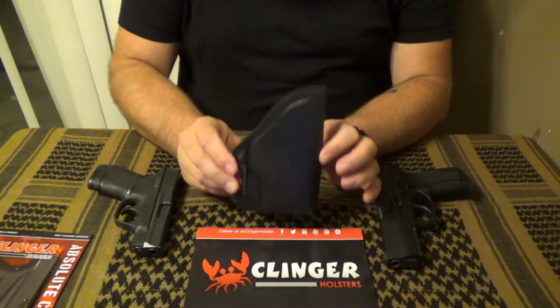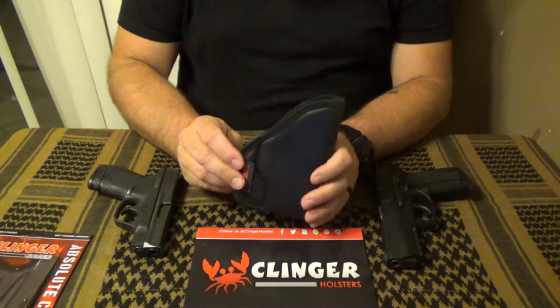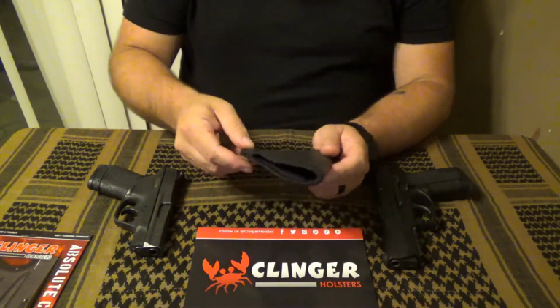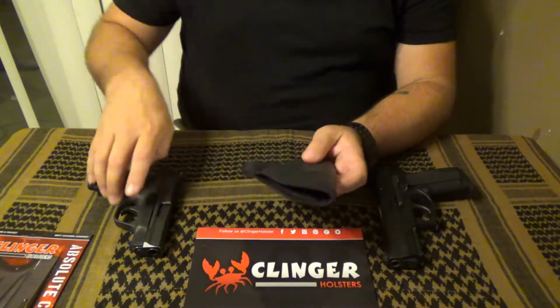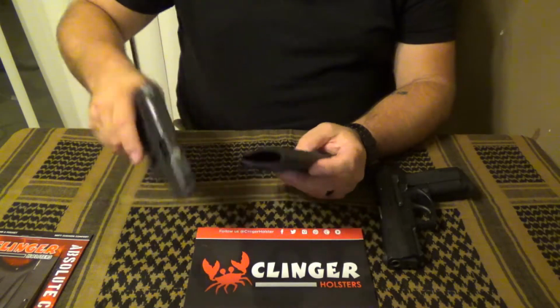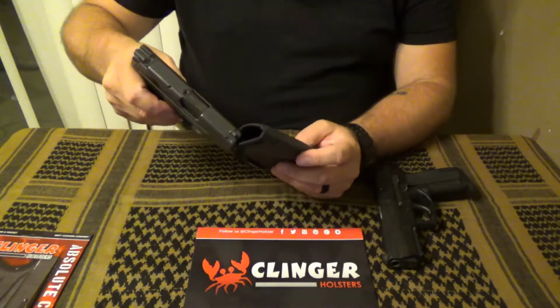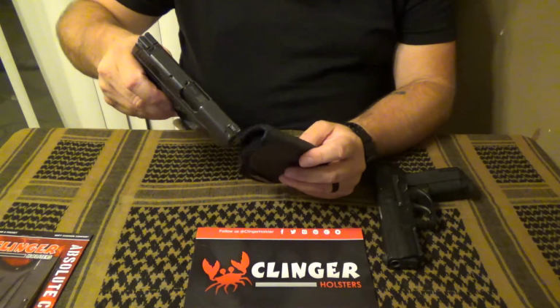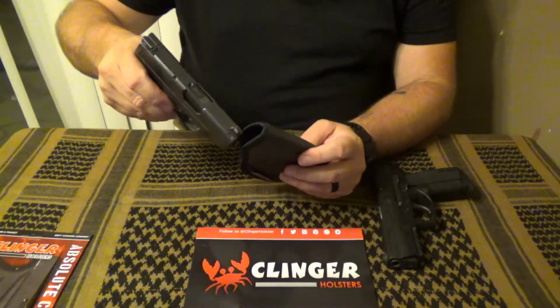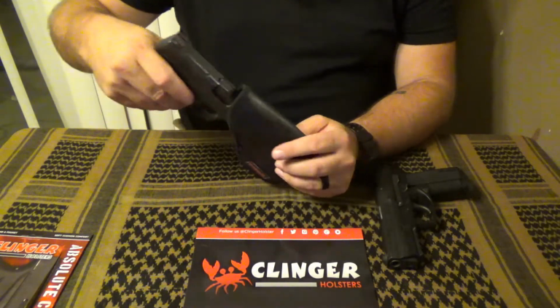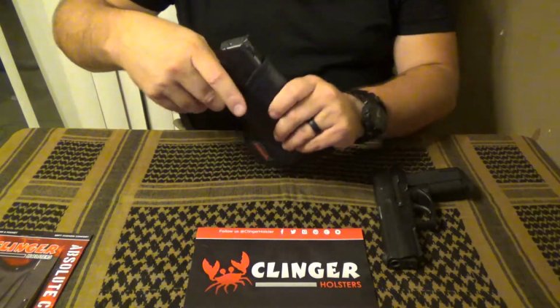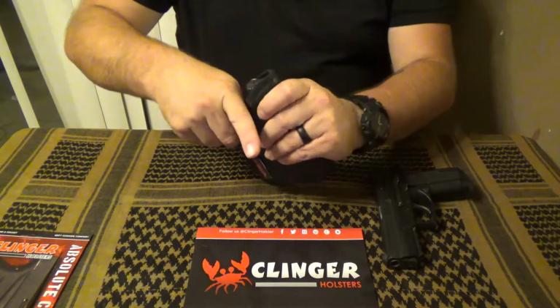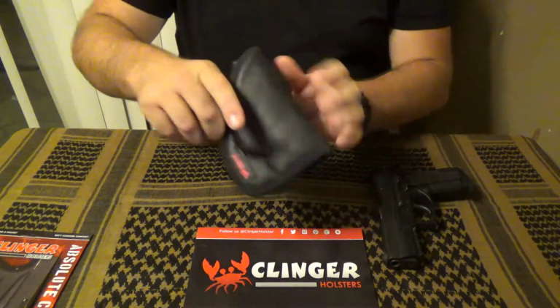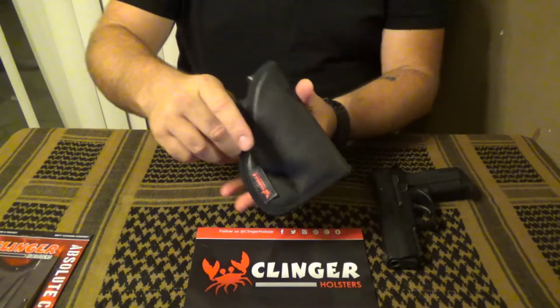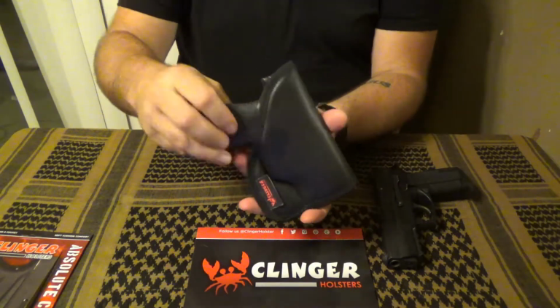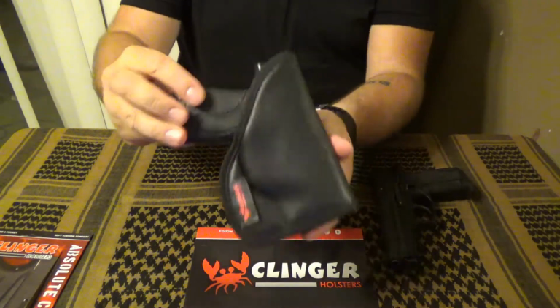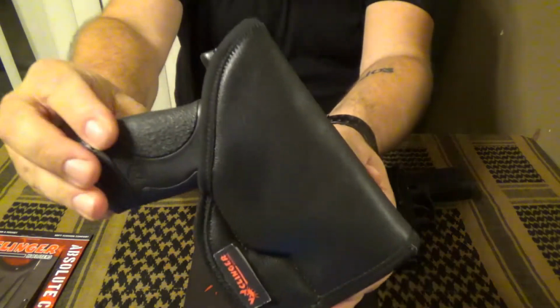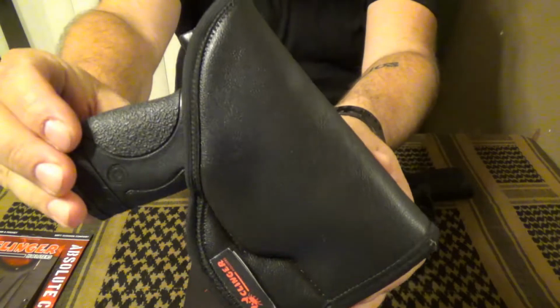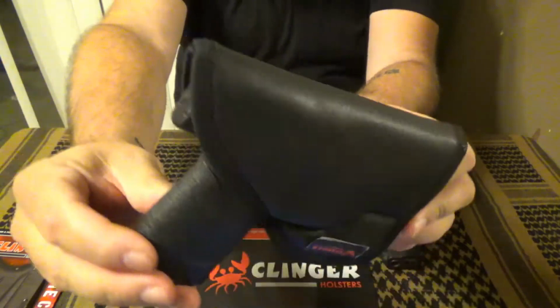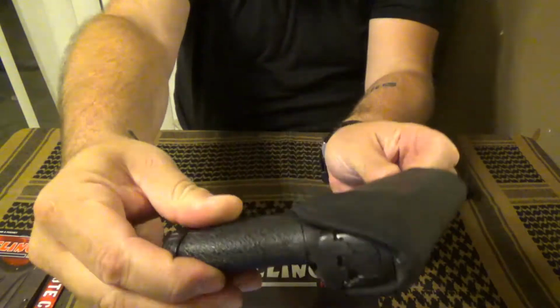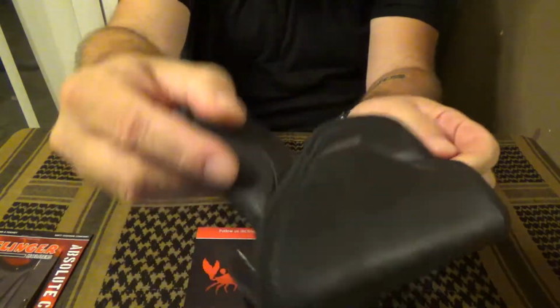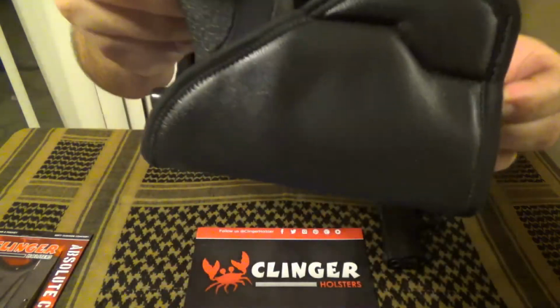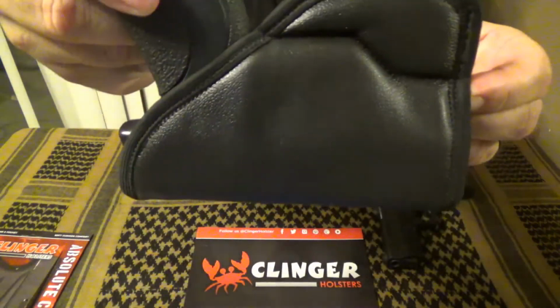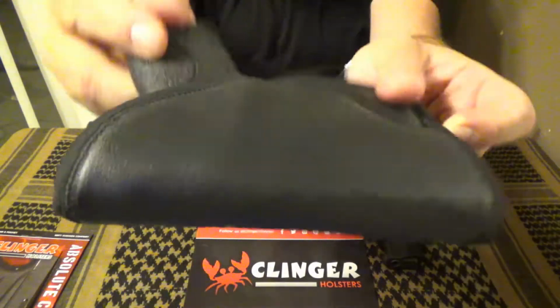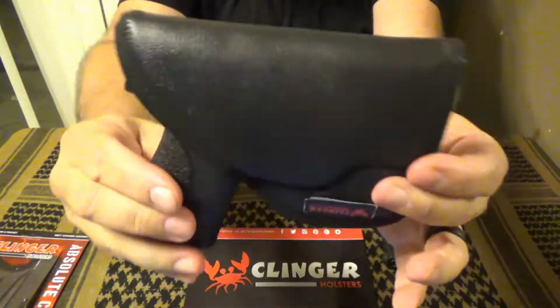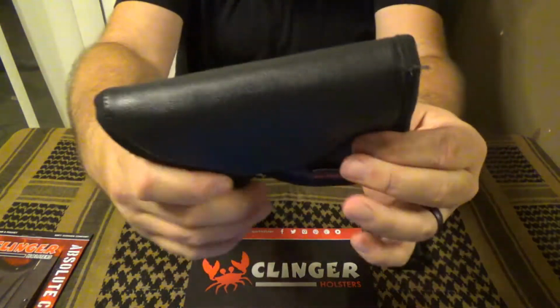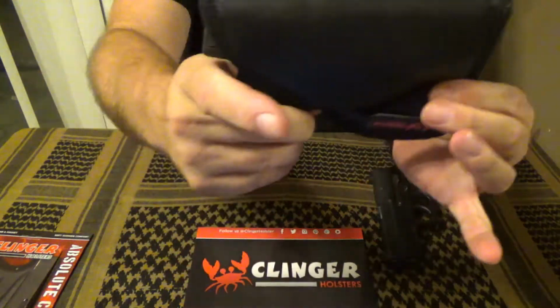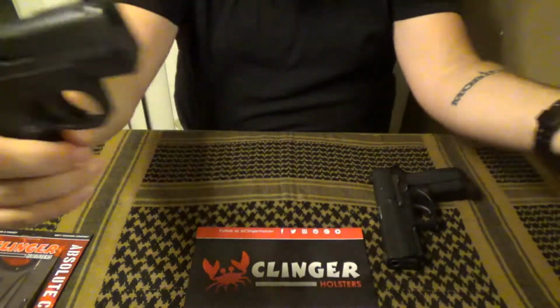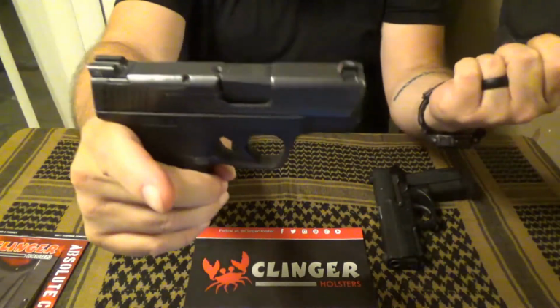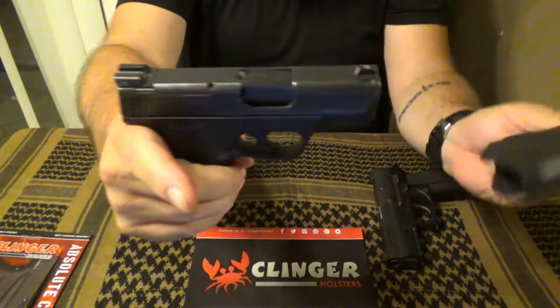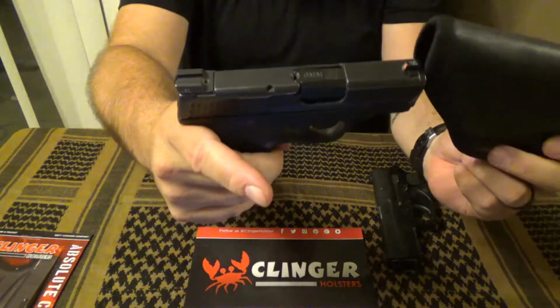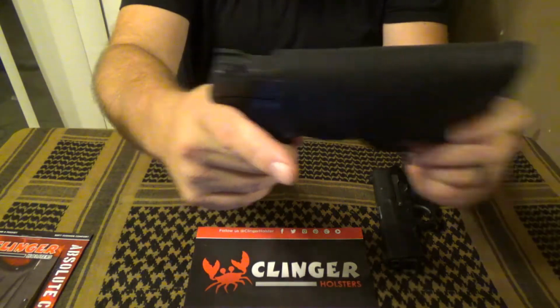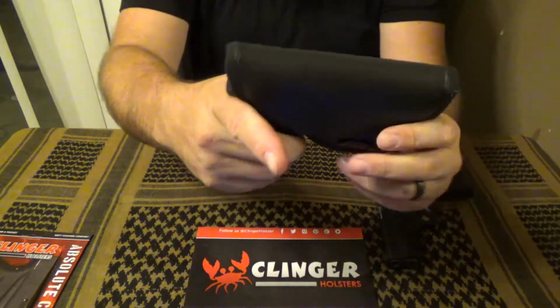As far as use goes, I found that it fit my Shield quite well. The Shield fit into it very nicely — you can see it gets full coverage along the back of it, and it slips in and out.